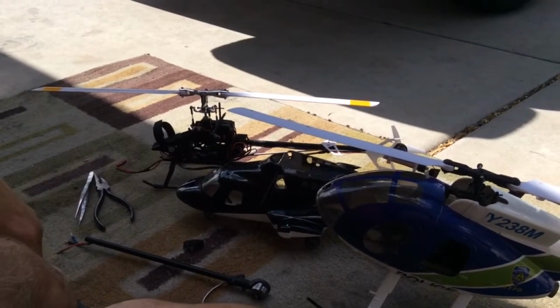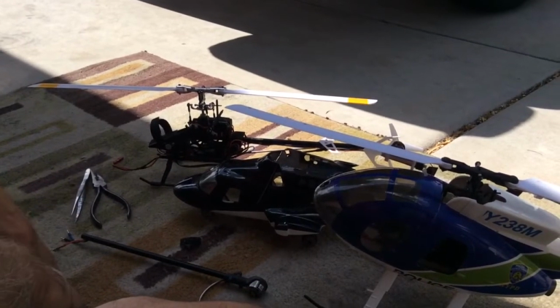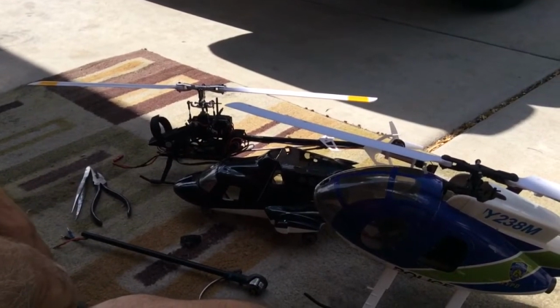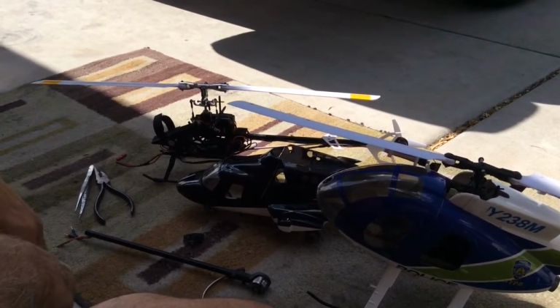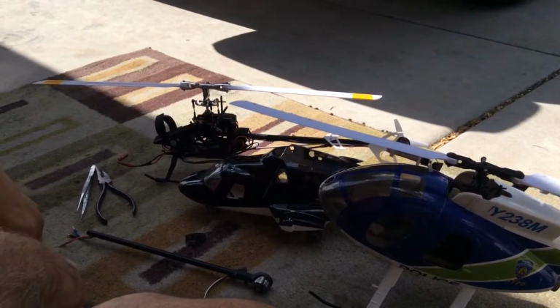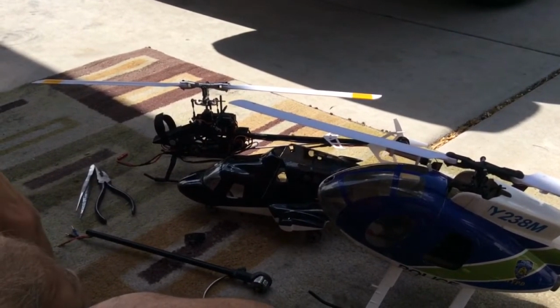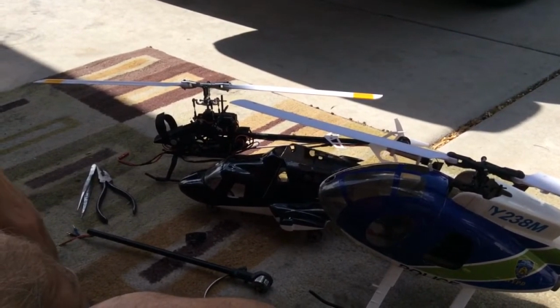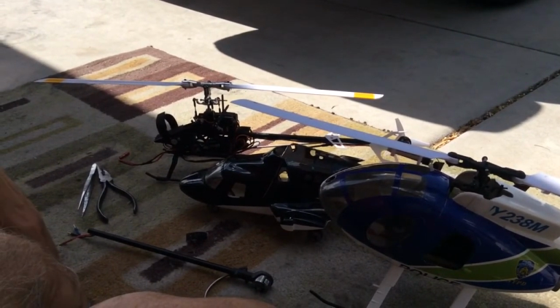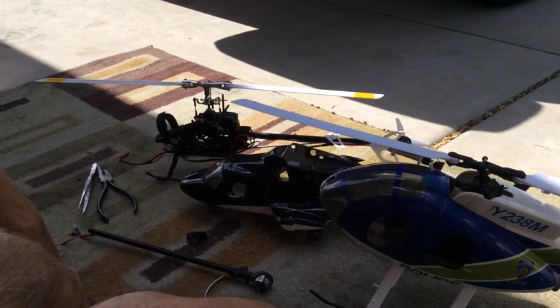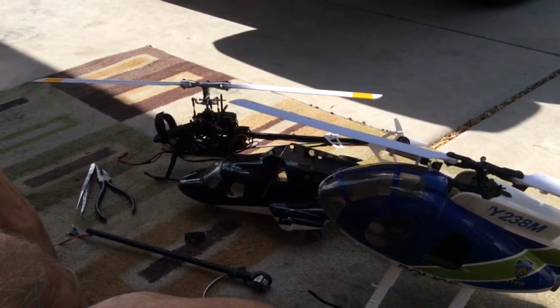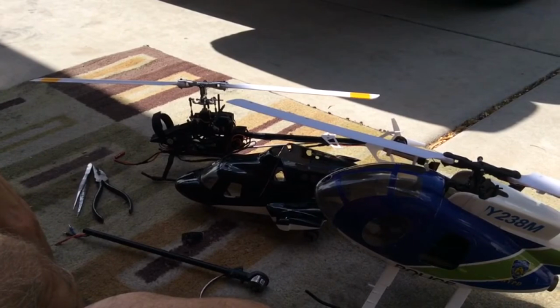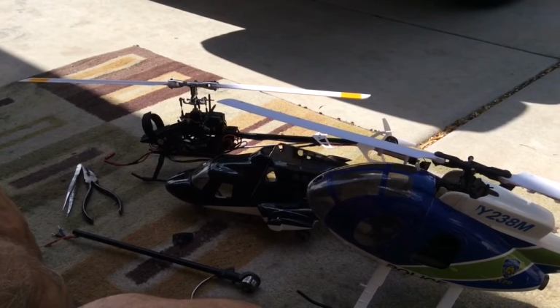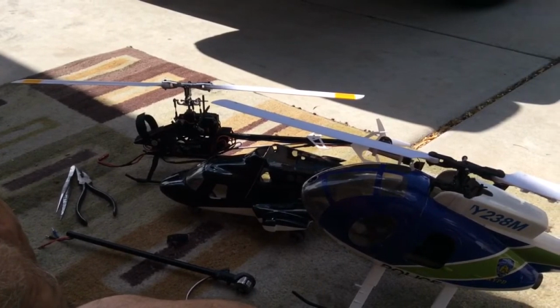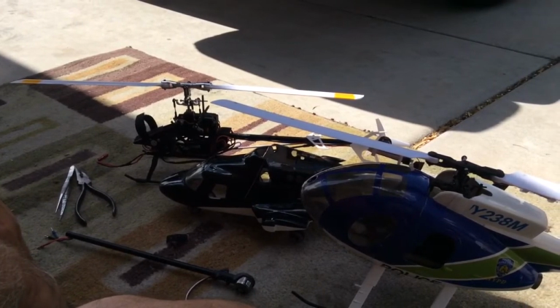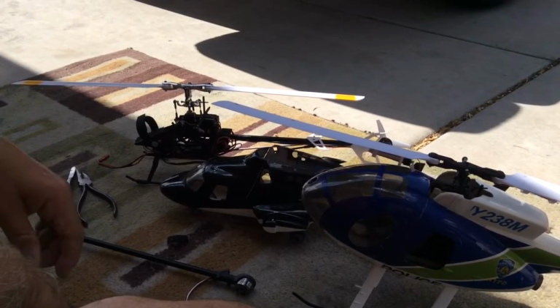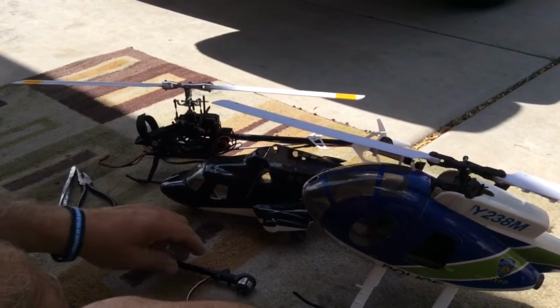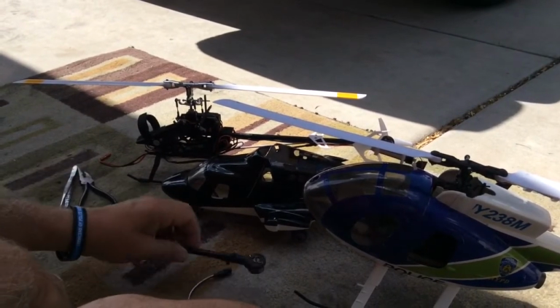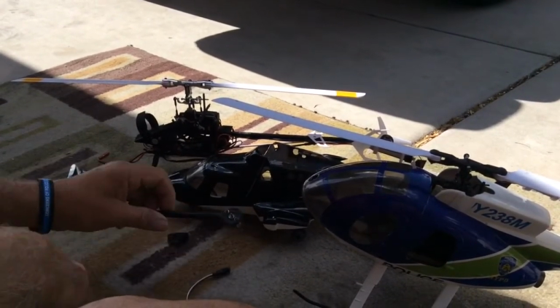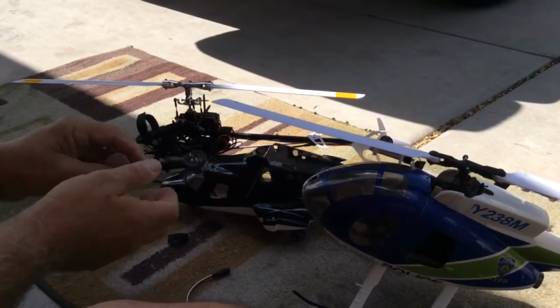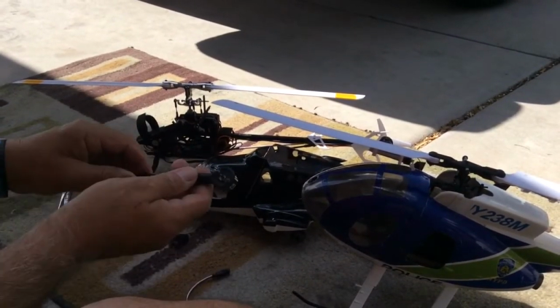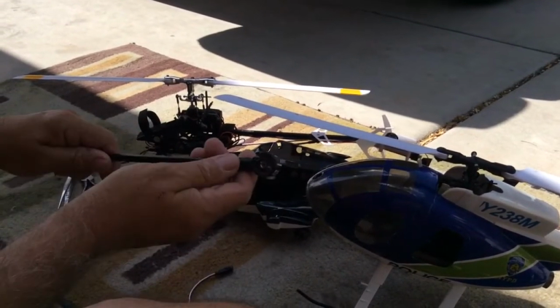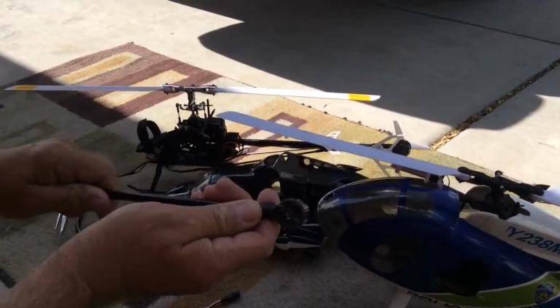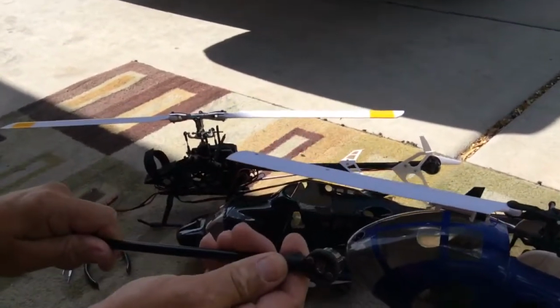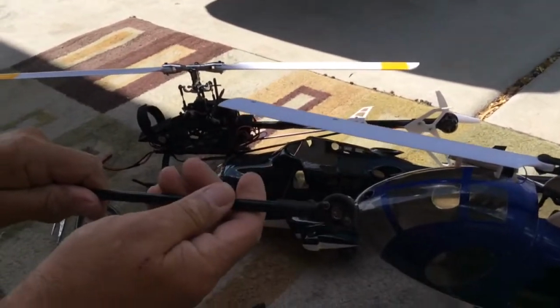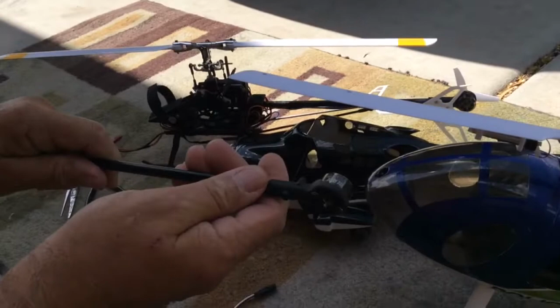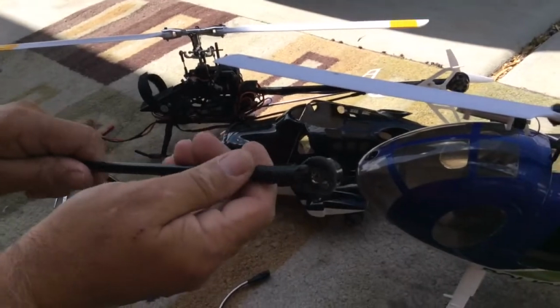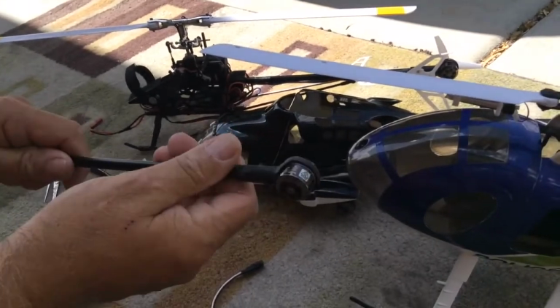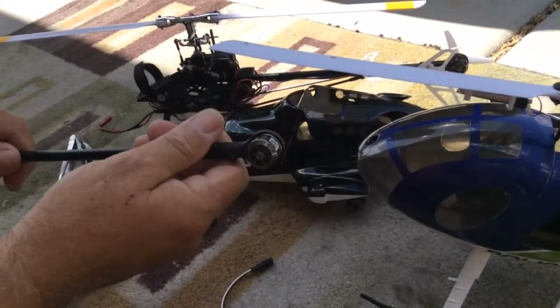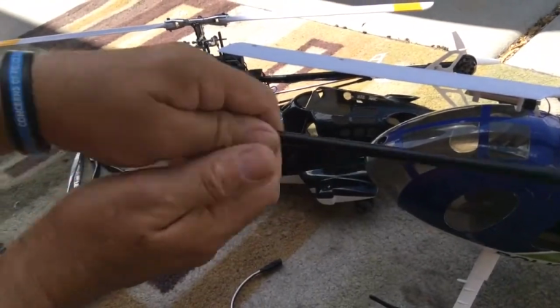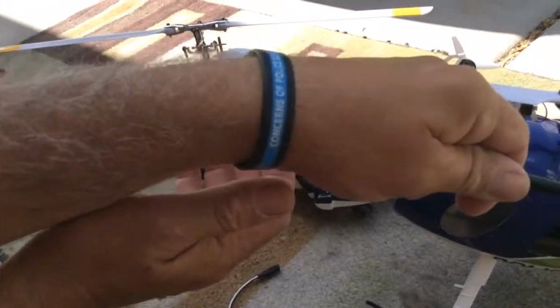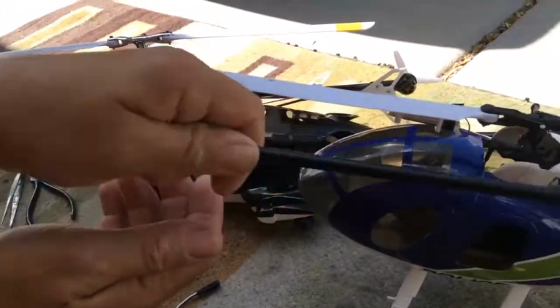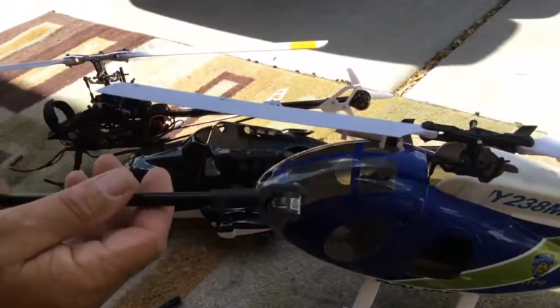Here is a quick video of how to get the Blade 230S inside of a scale fuselage. The problem everybody runs into is how to get the electric tail motor drive through the fuselage.